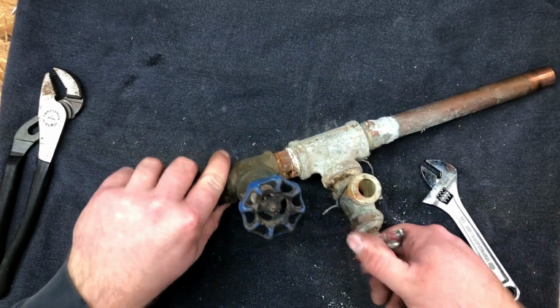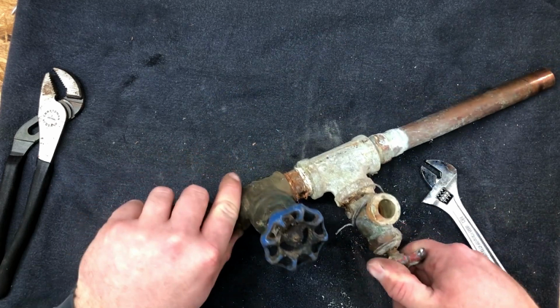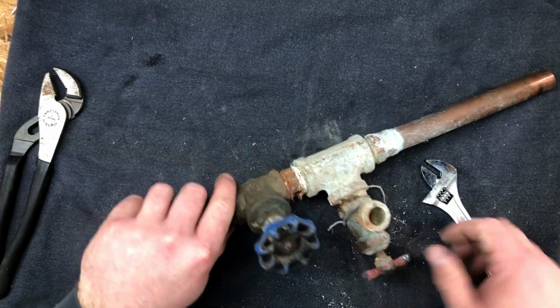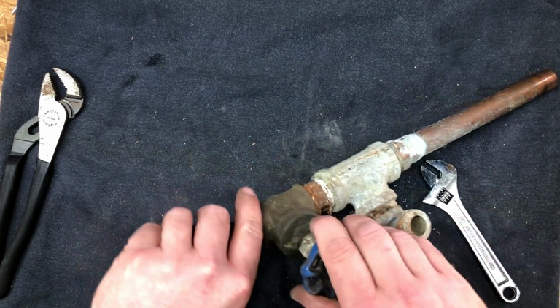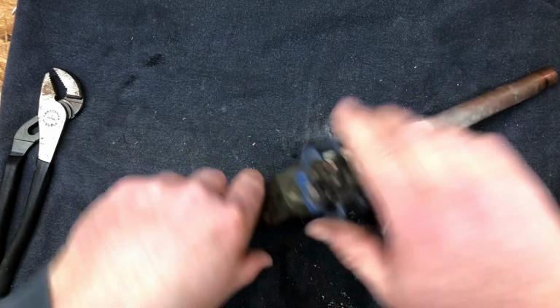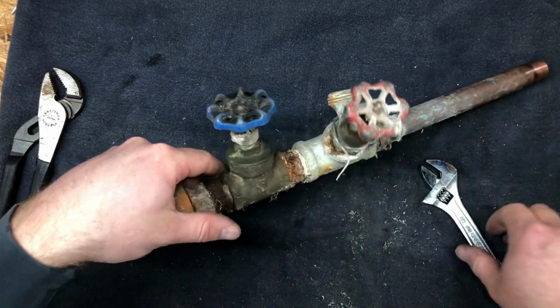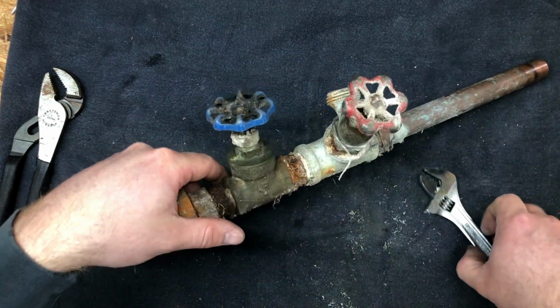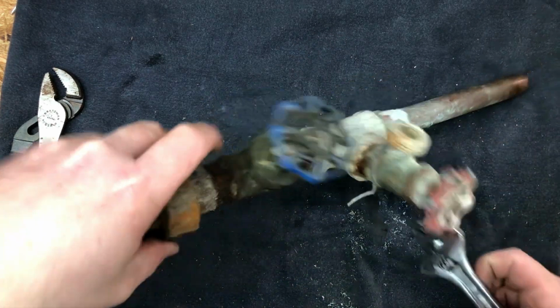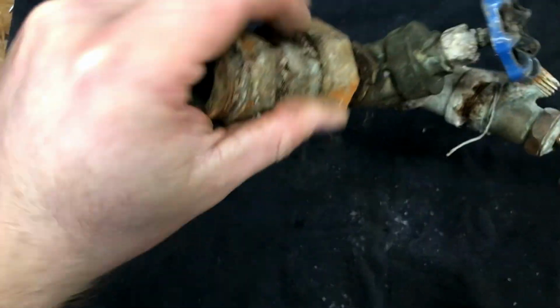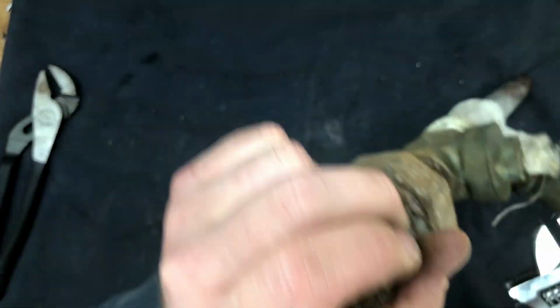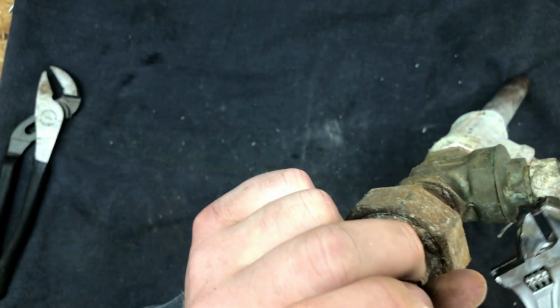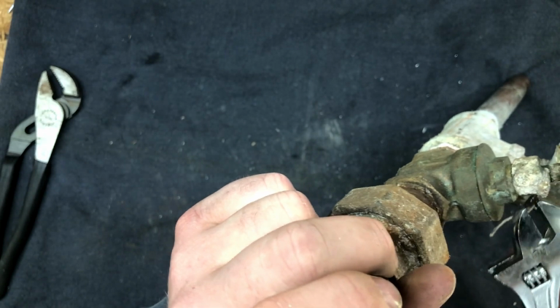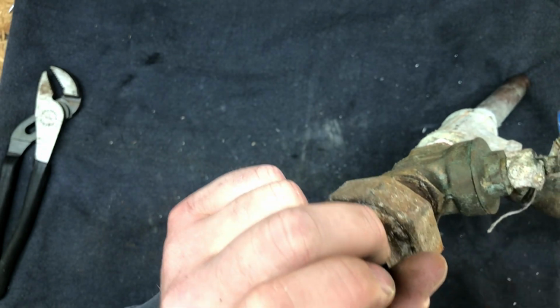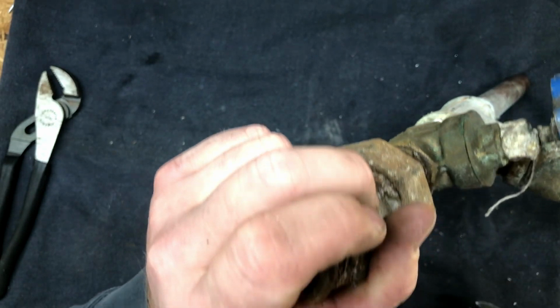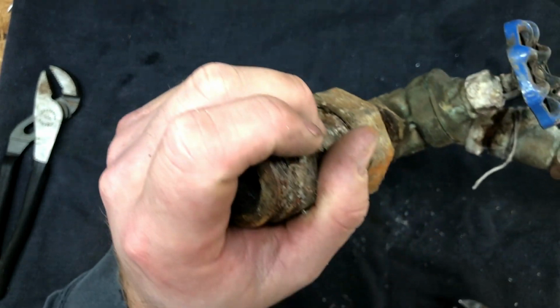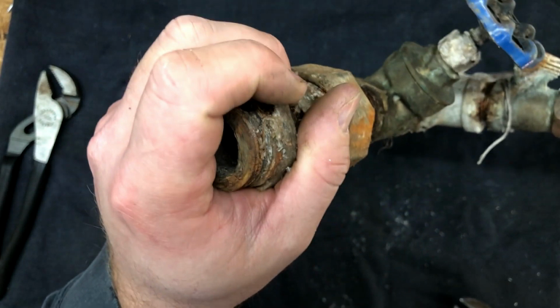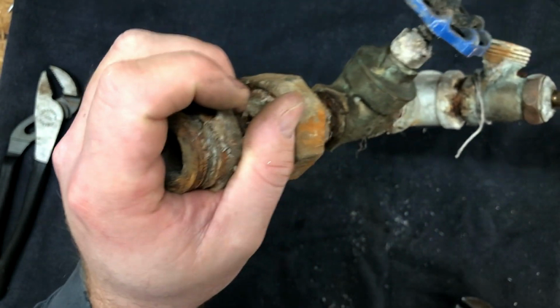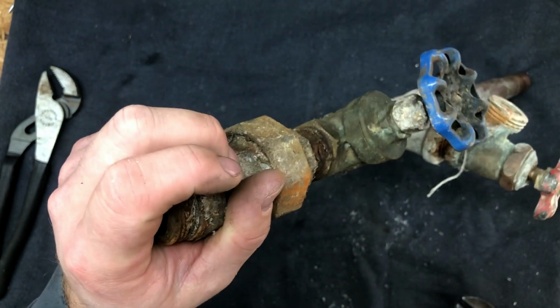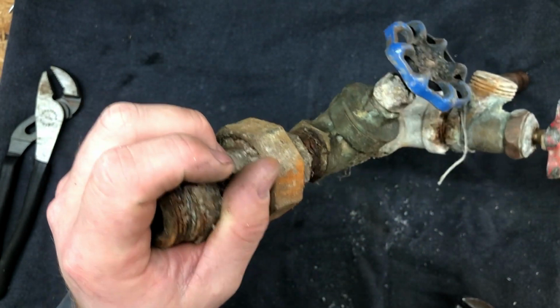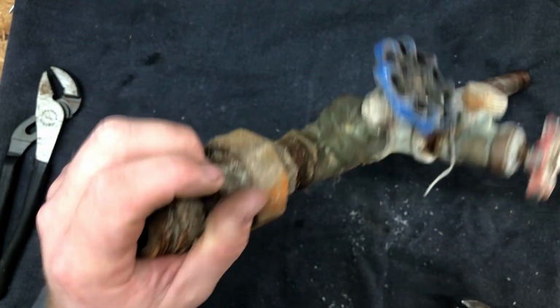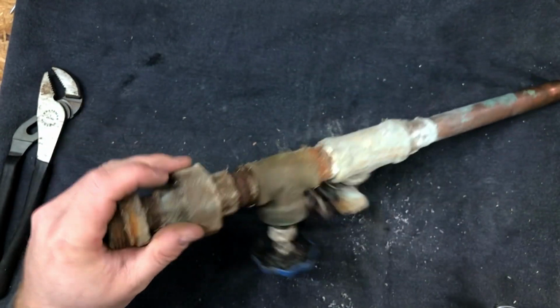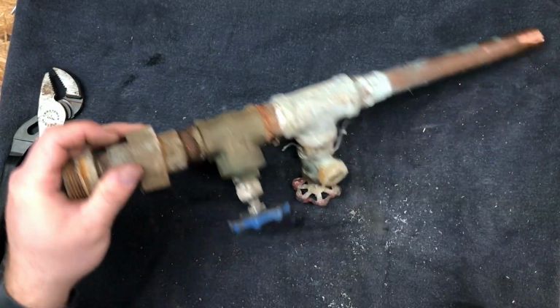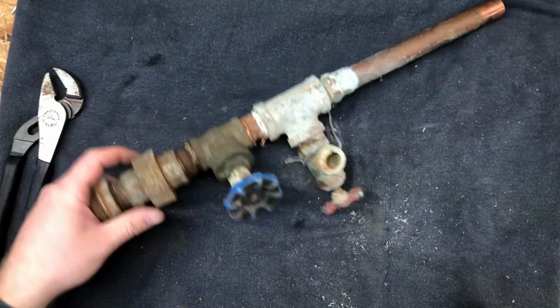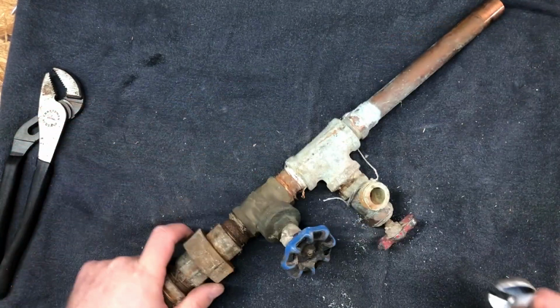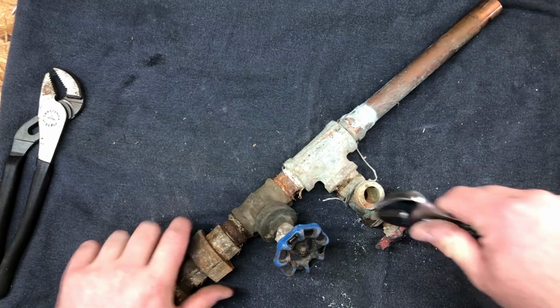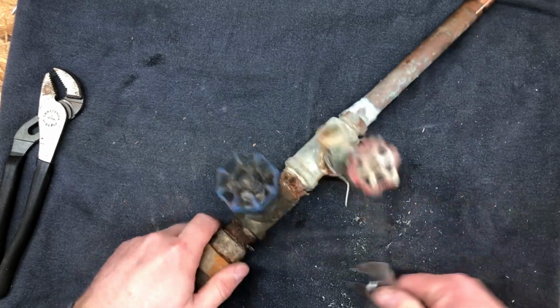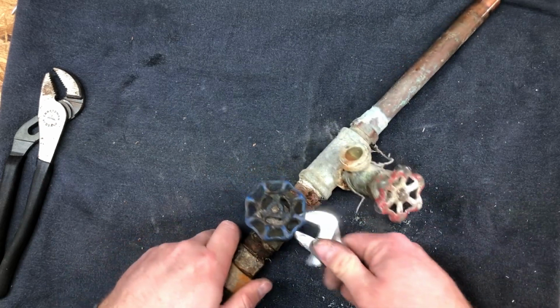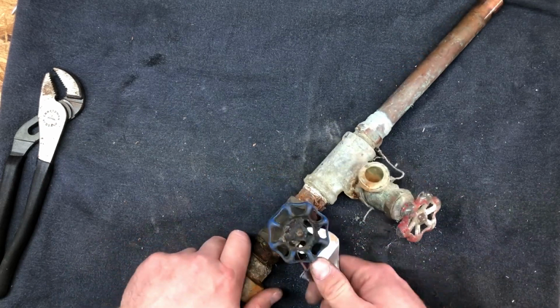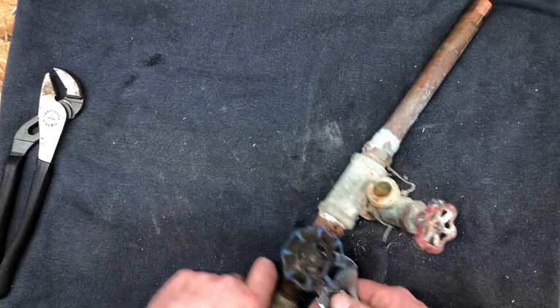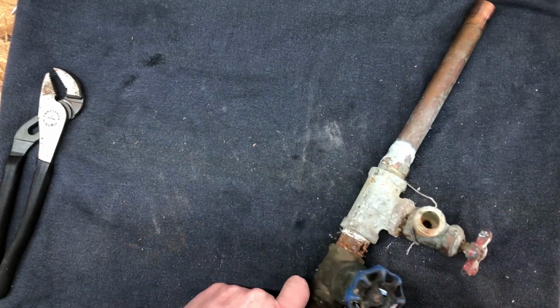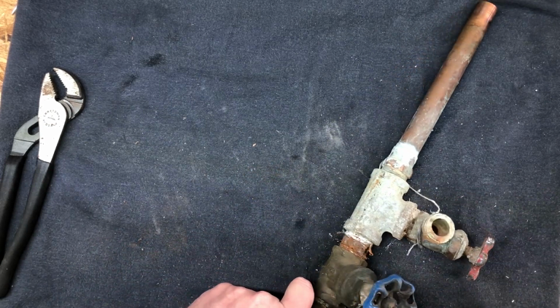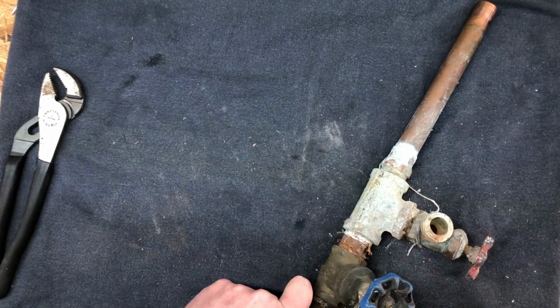As you can see, these valves are just coming apart. Look at that. And this is on the cold water side, too. Normally you see that kind of corrosion on the hot water side, just because the heat speeds up how fast corrosion happens.